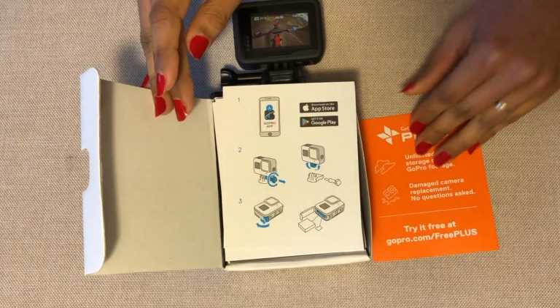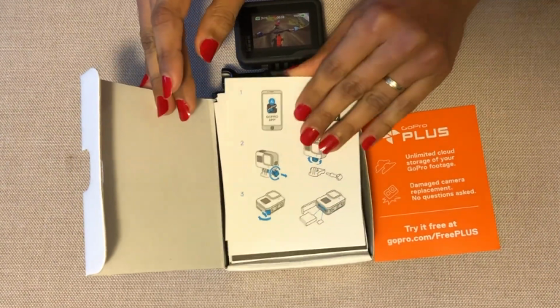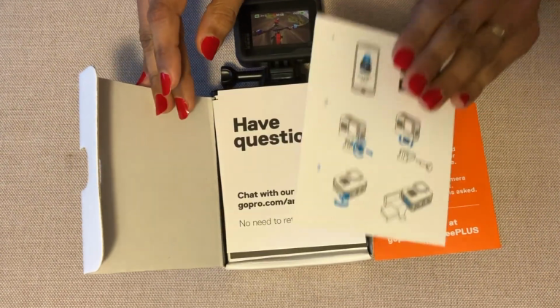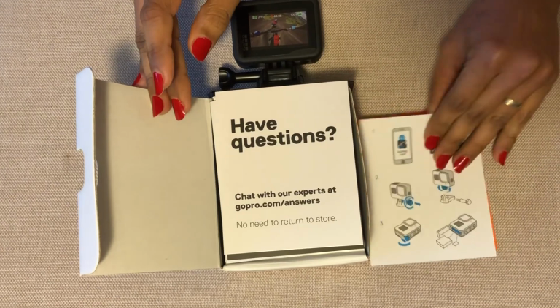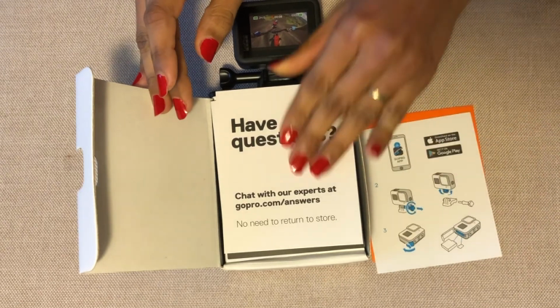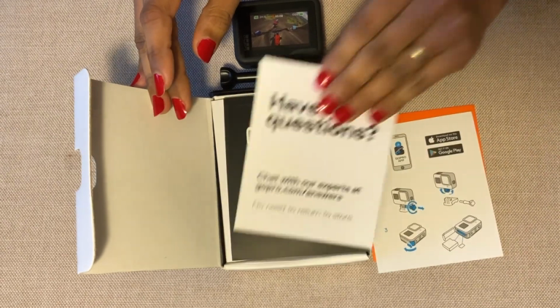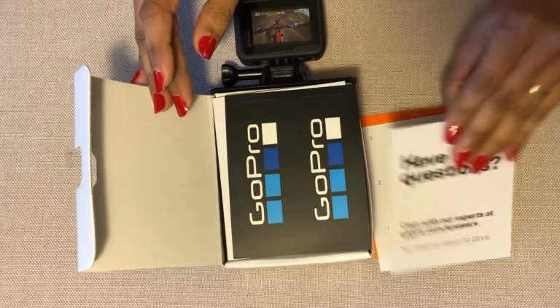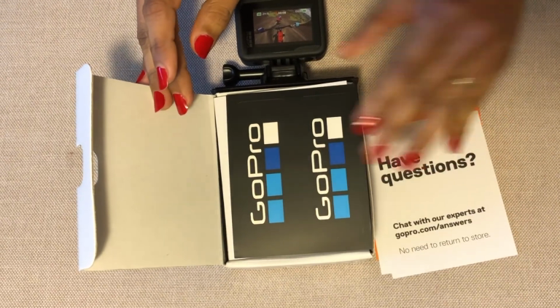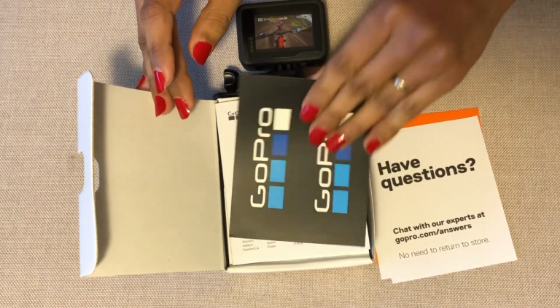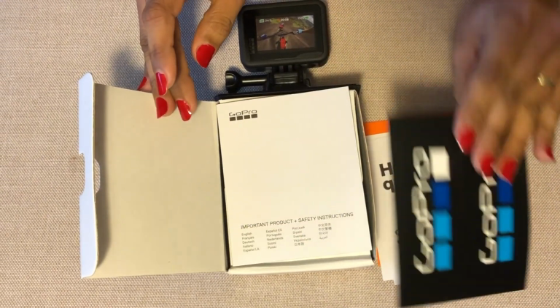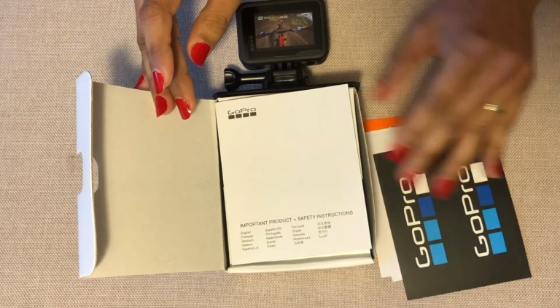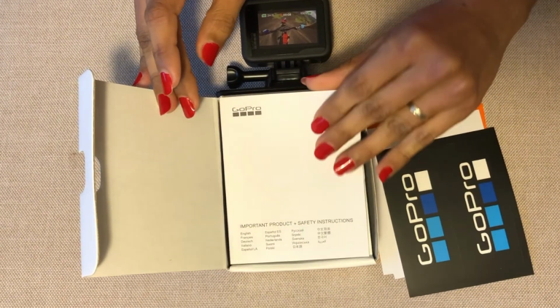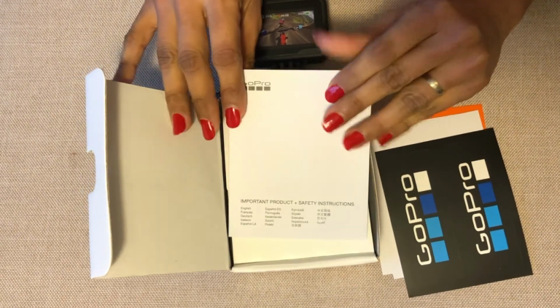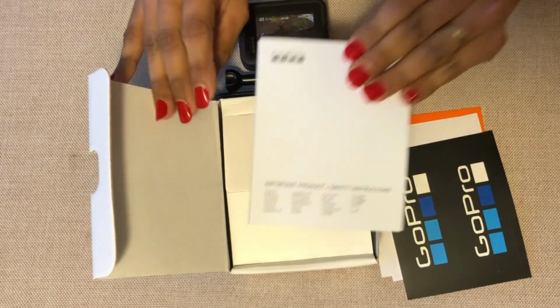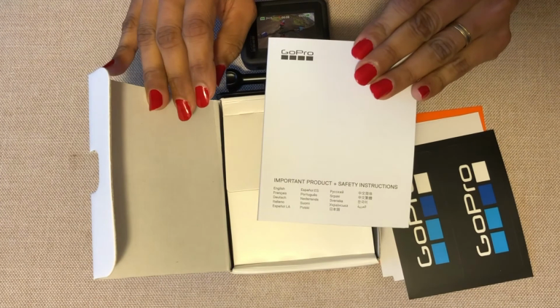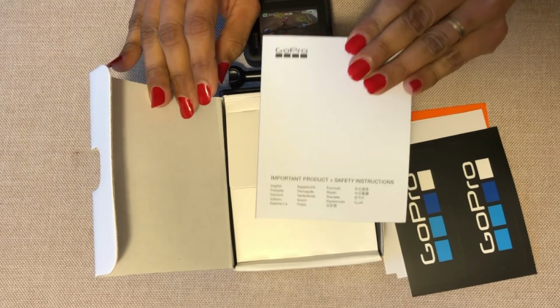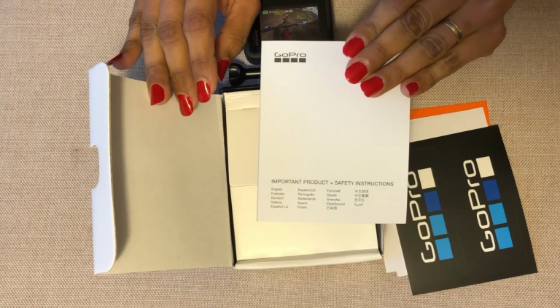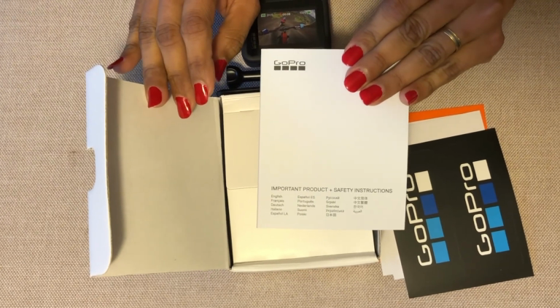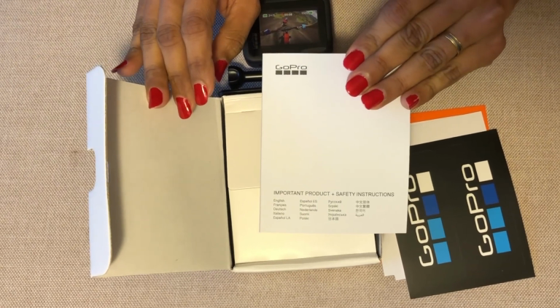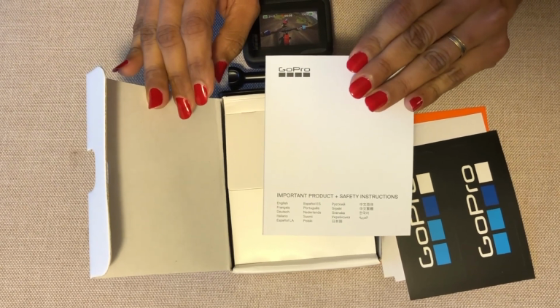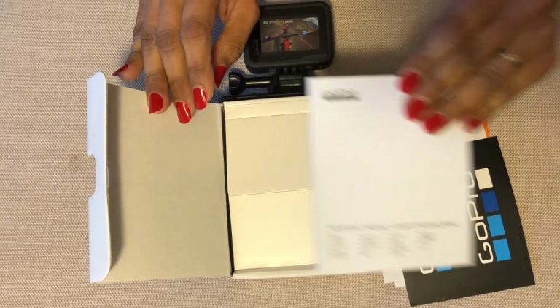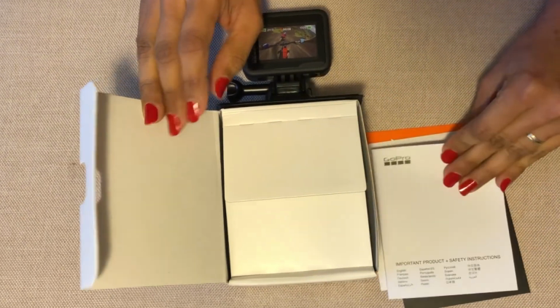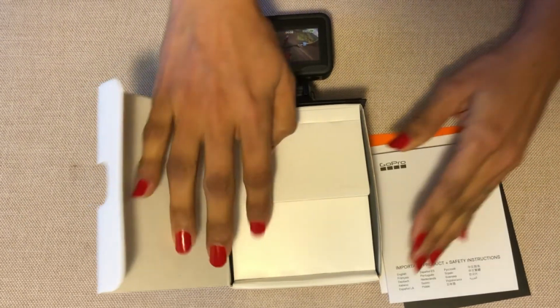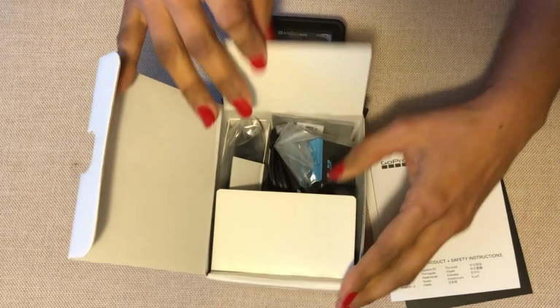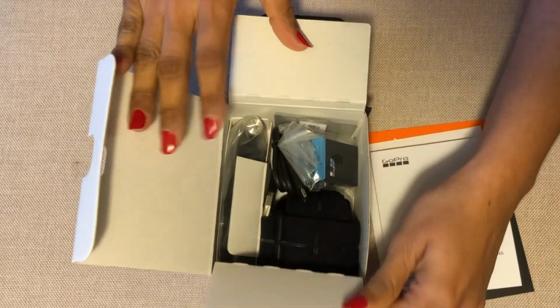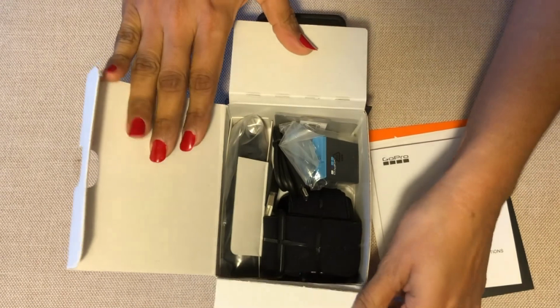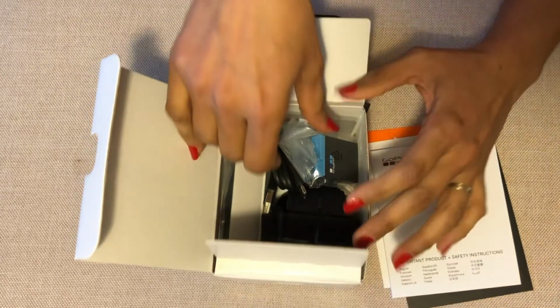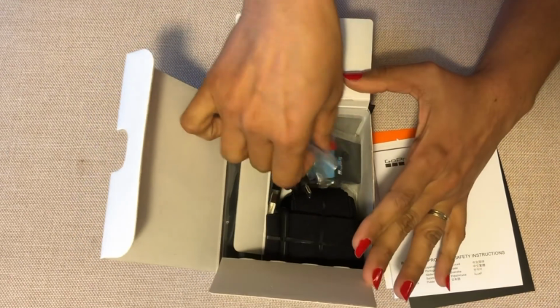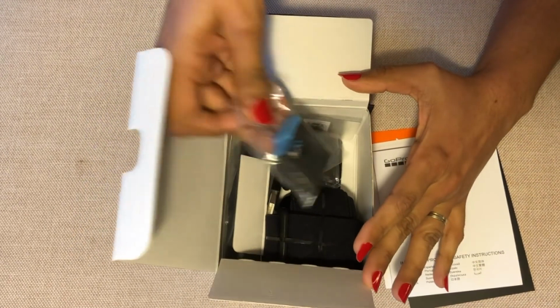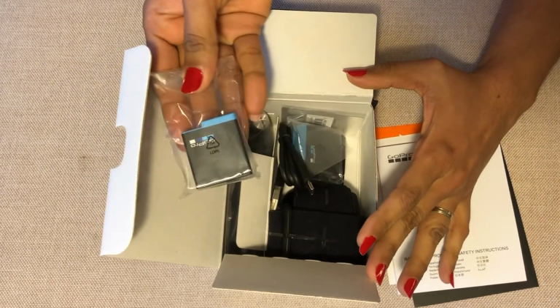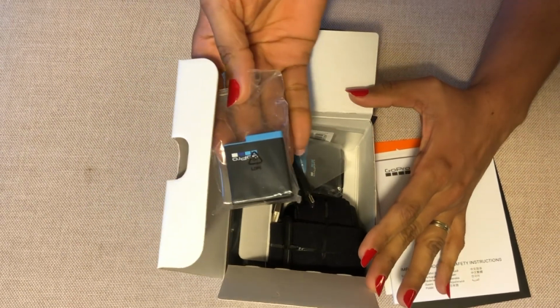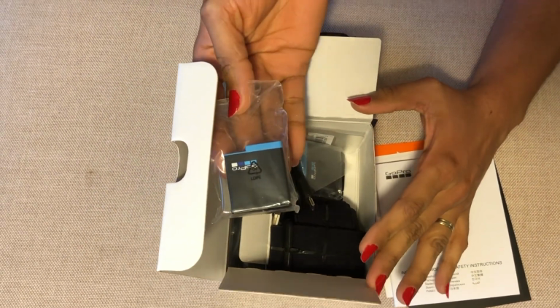Inside you'll find the accessories, FAQ, sticker details, warranty and guarantee information, safety instructions. And there are two batteries — this is the bundled version.